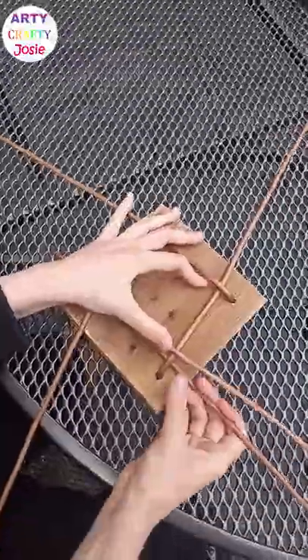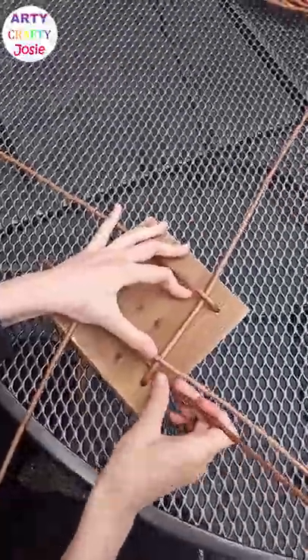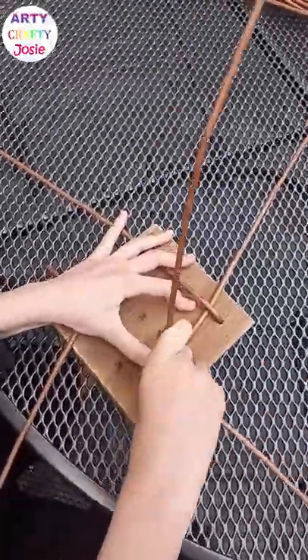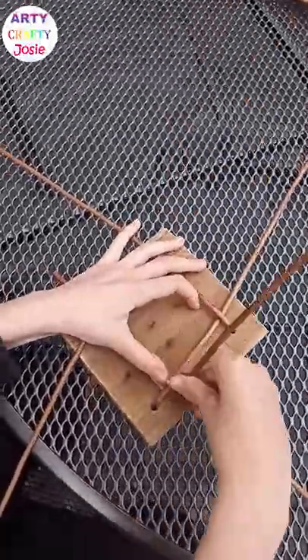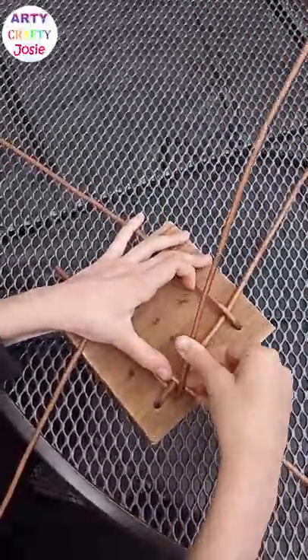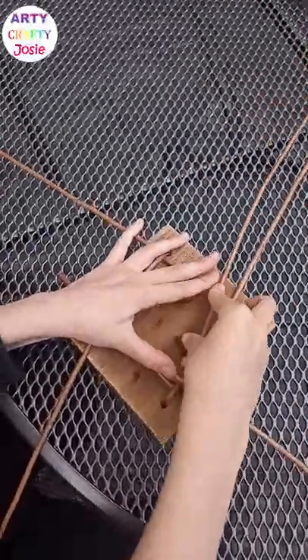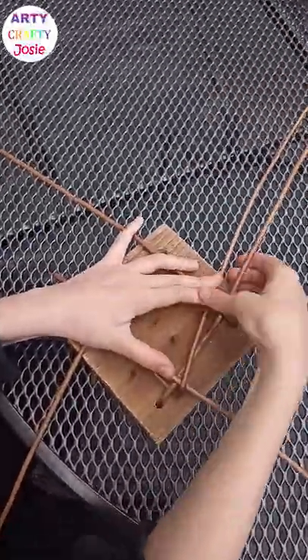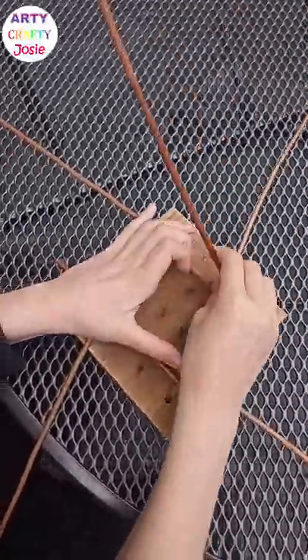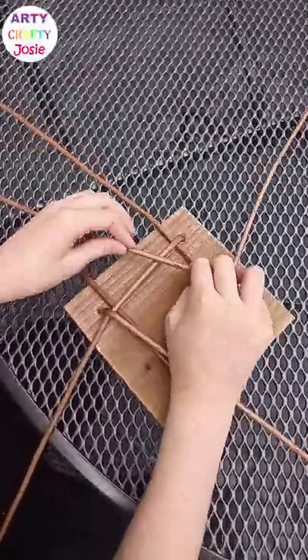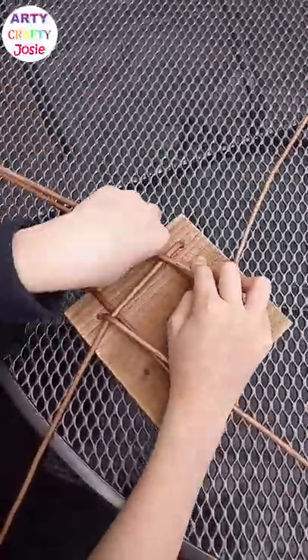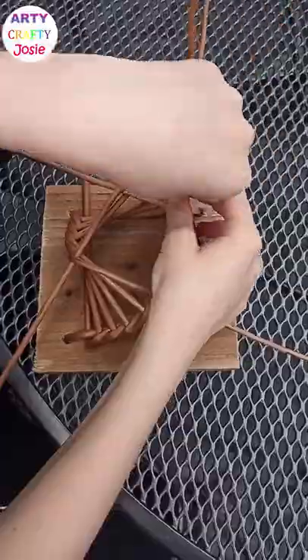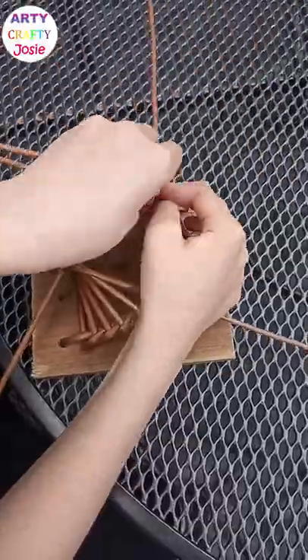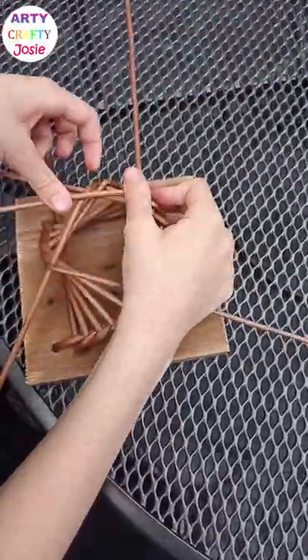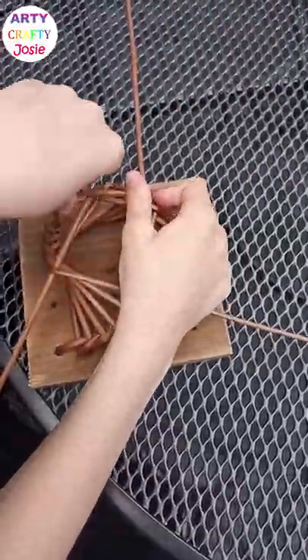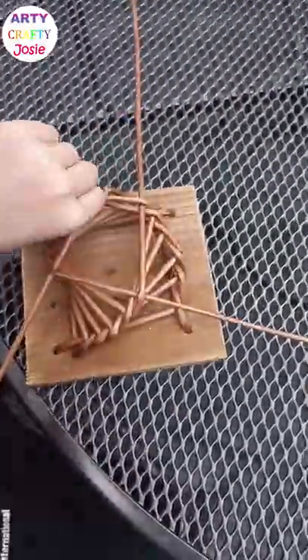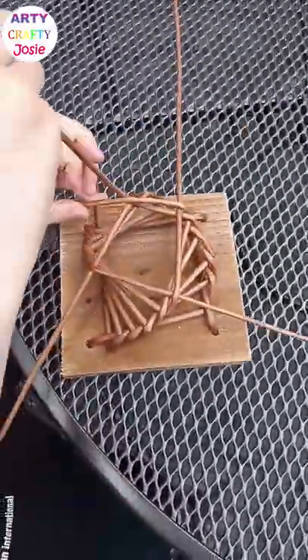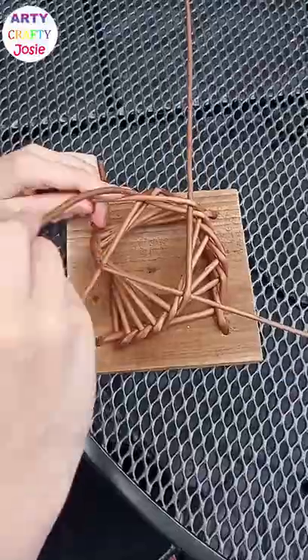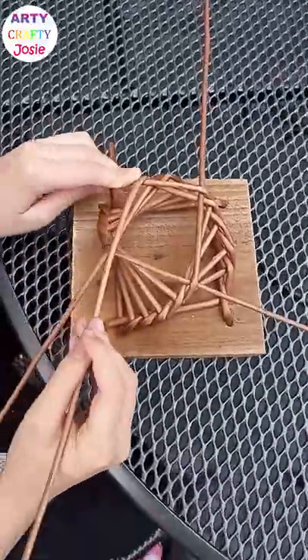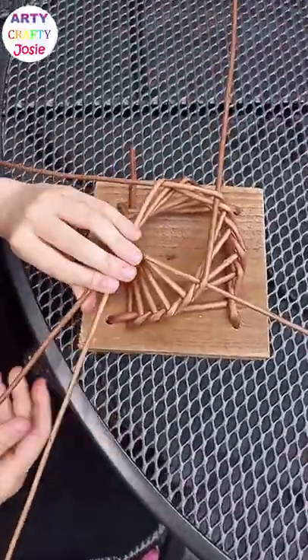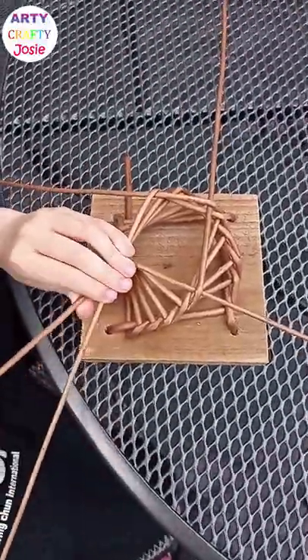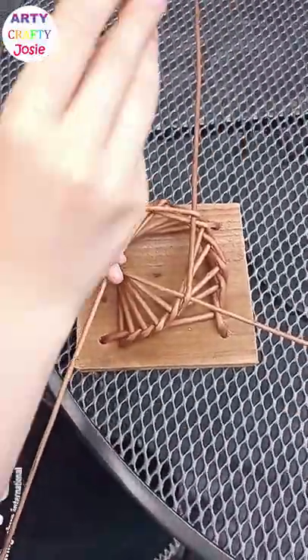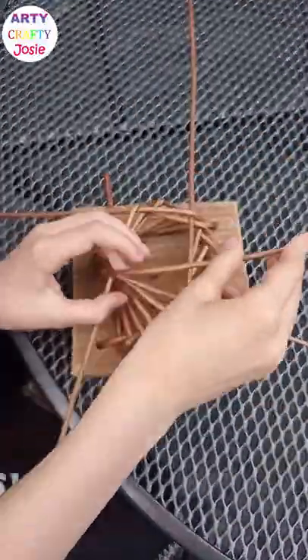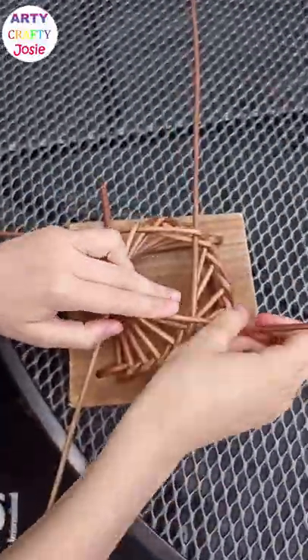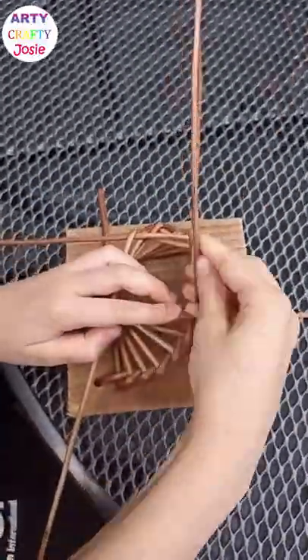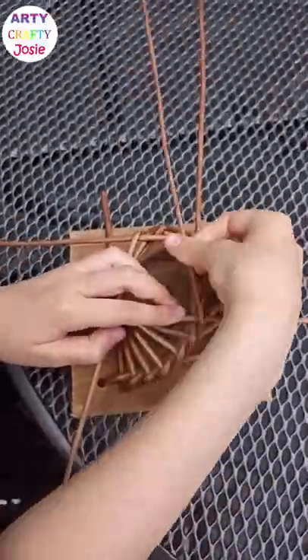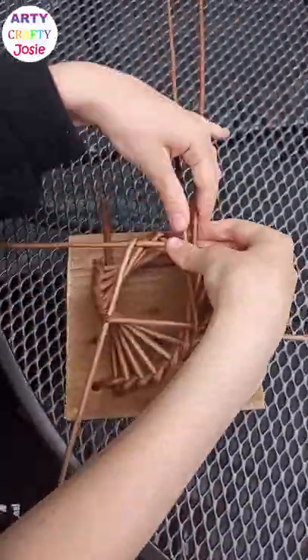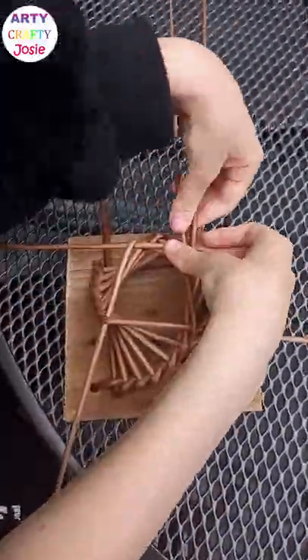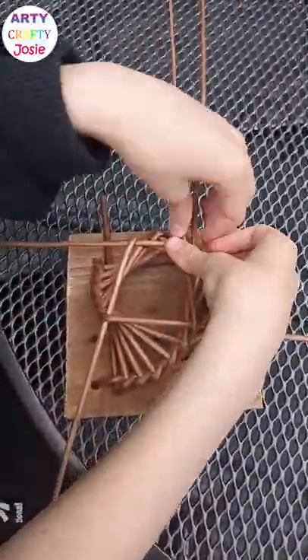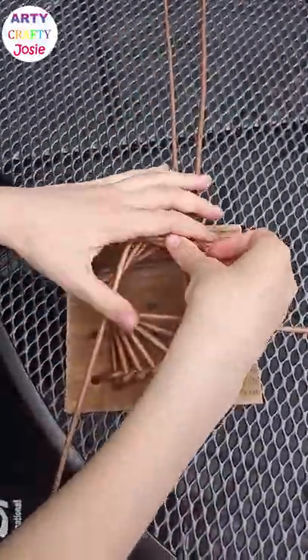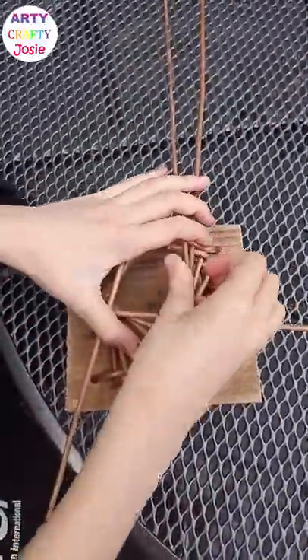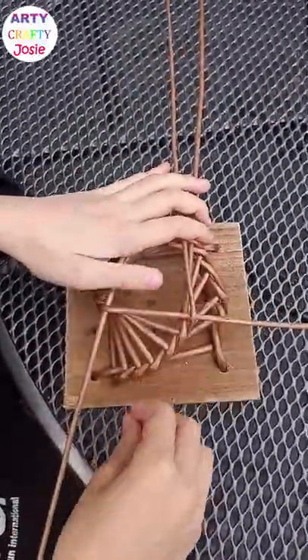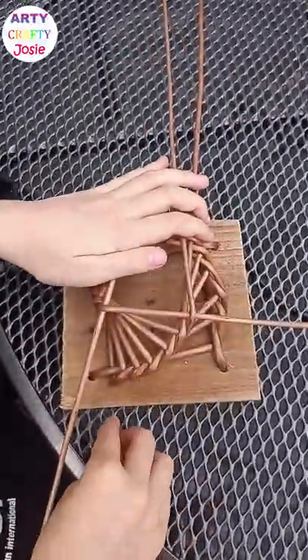In and over. In and over. It's the same all the way to the top. It kind of looks like a staircase.